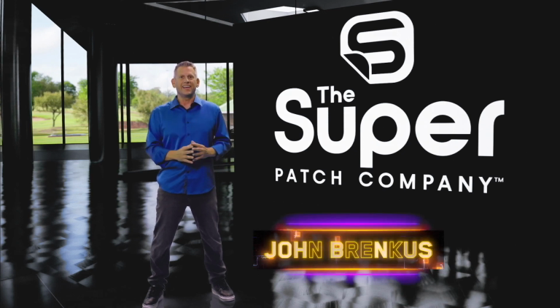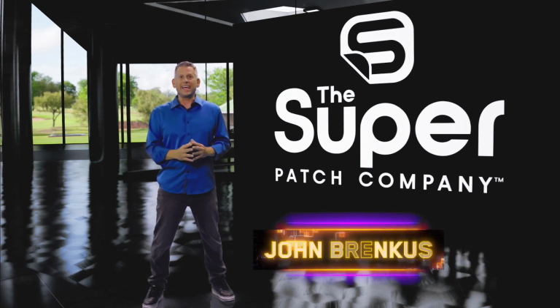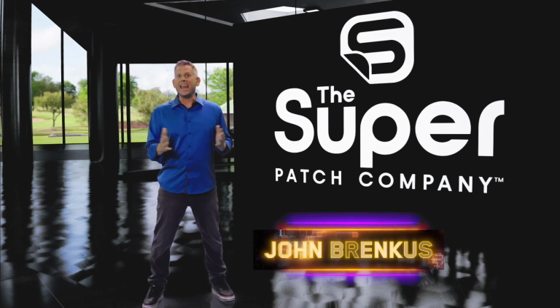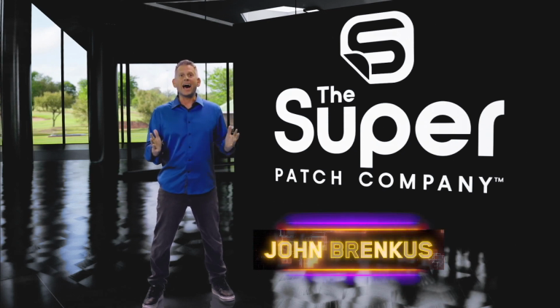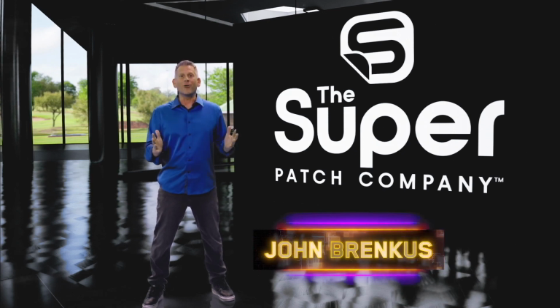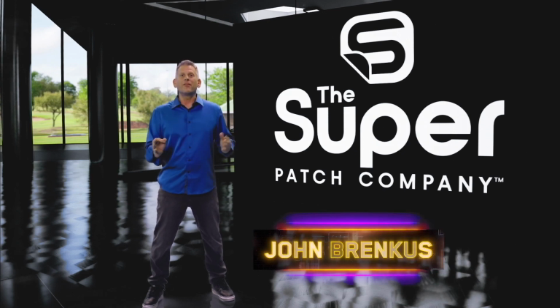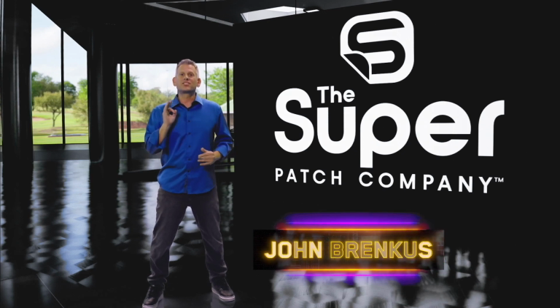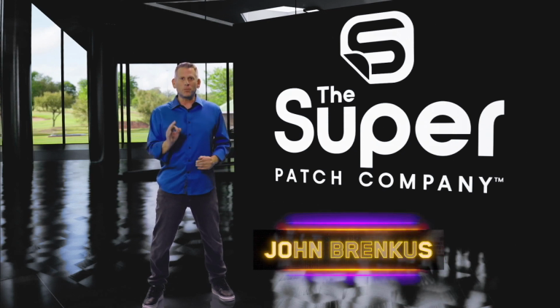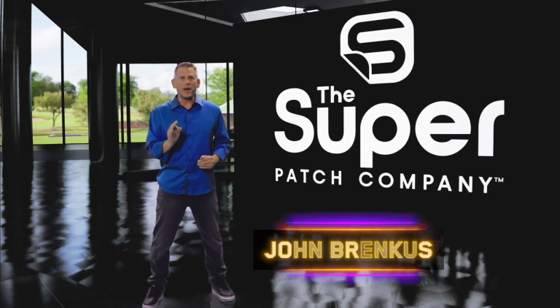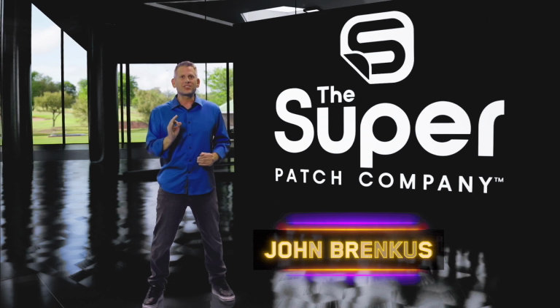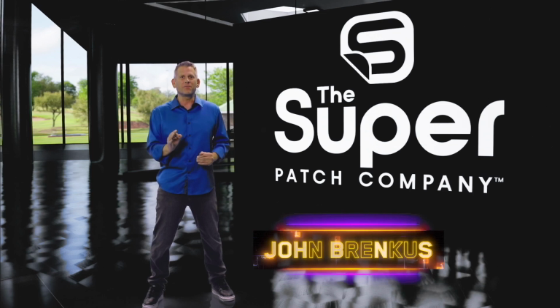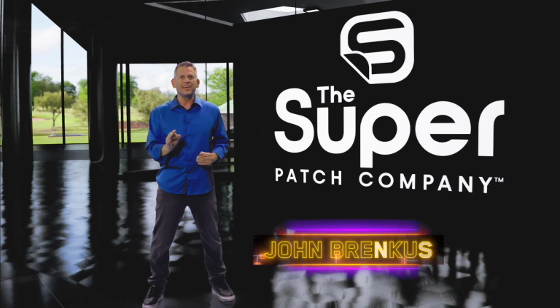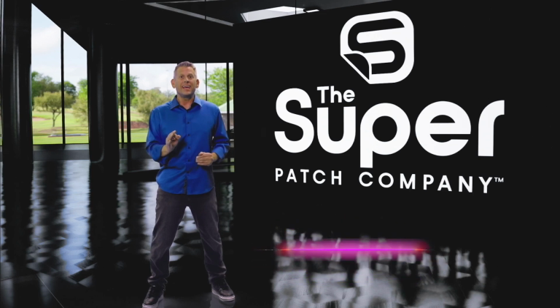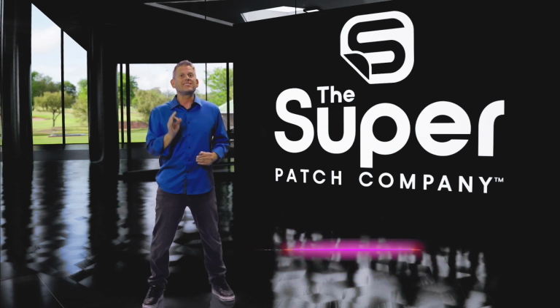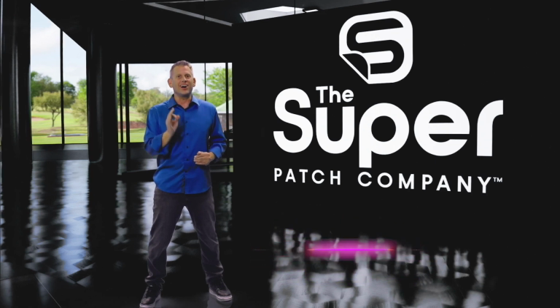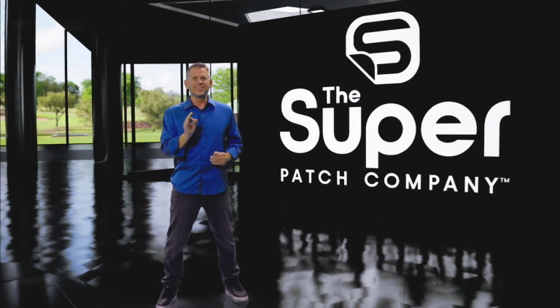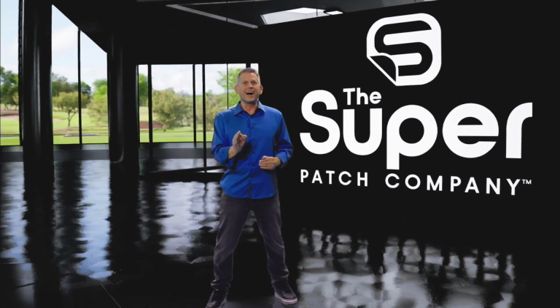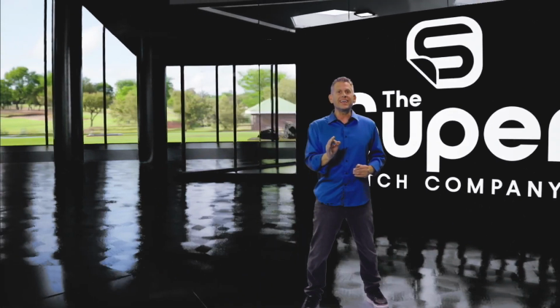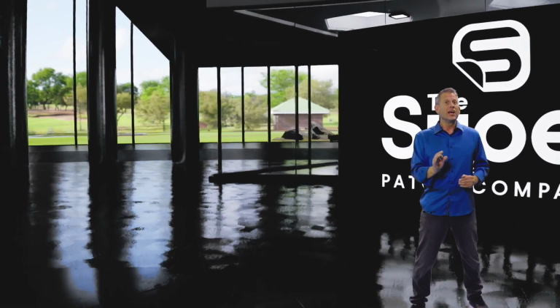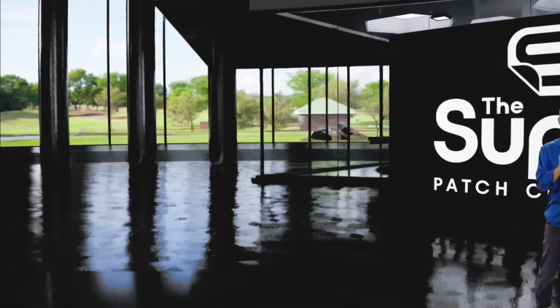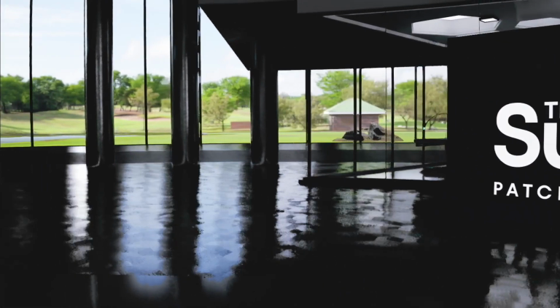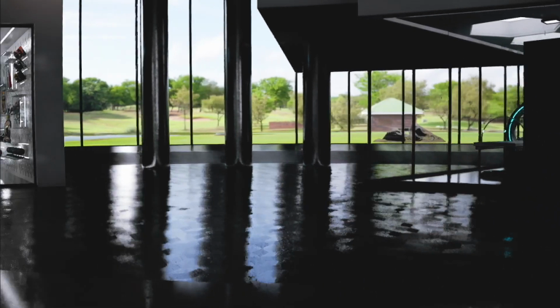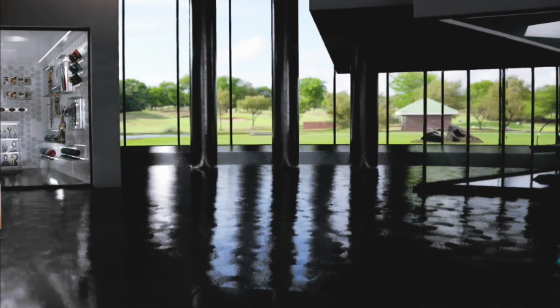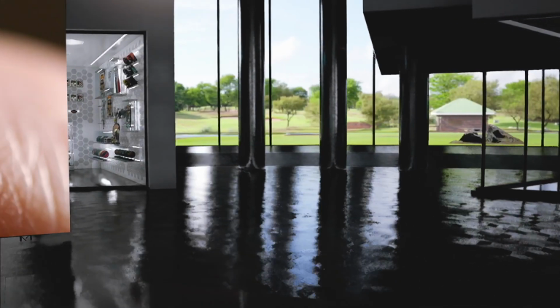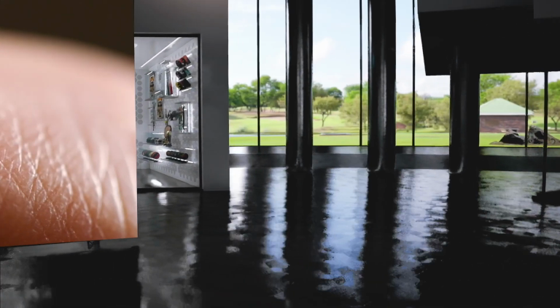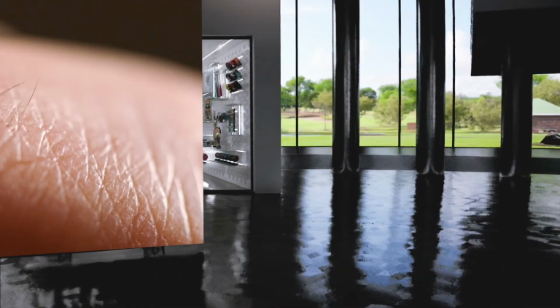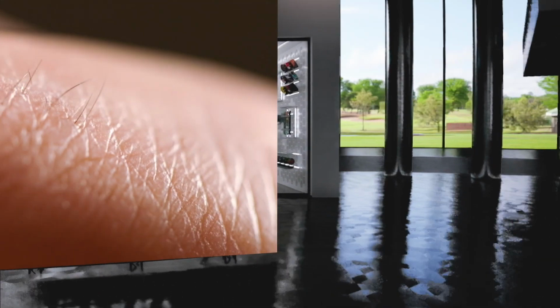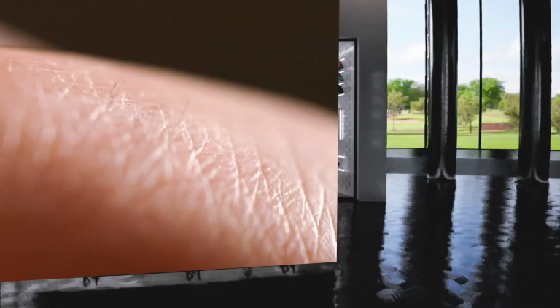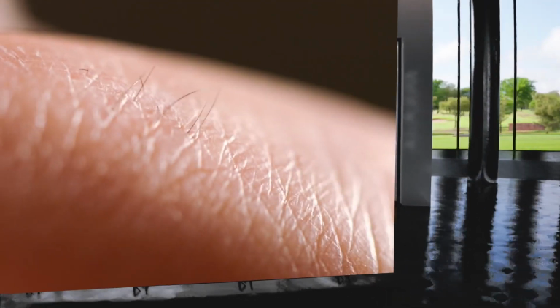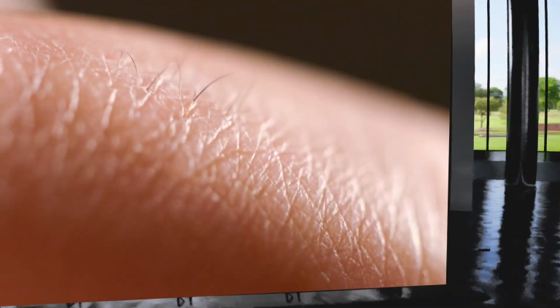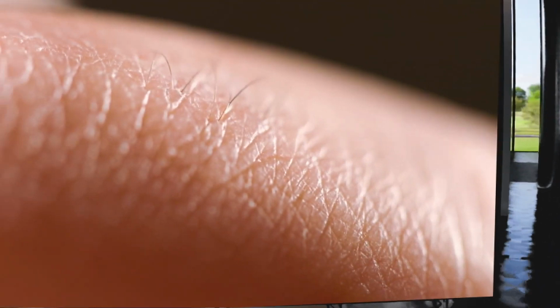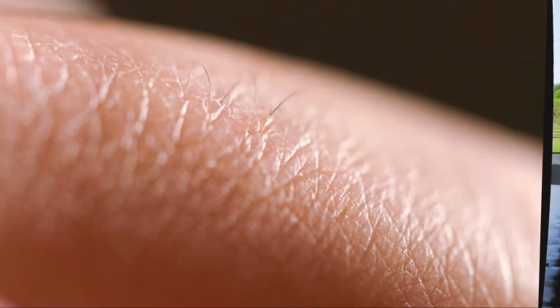And now, the Super Patch Company is unlocking the superpowers of human skin.